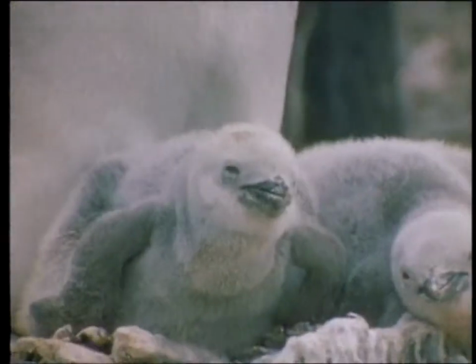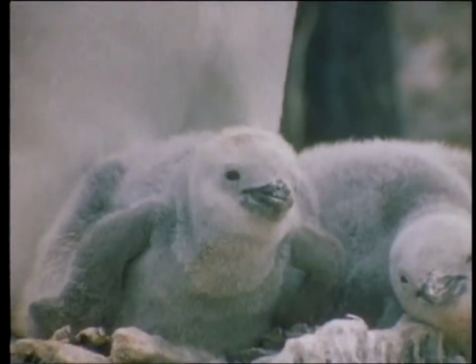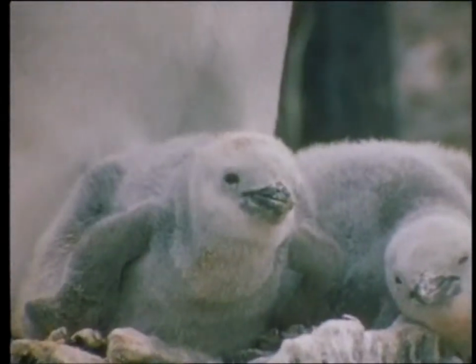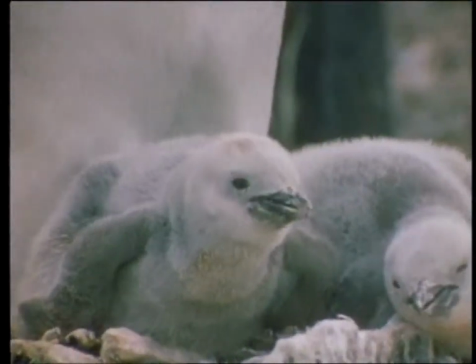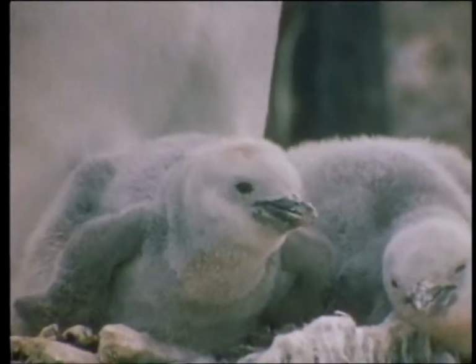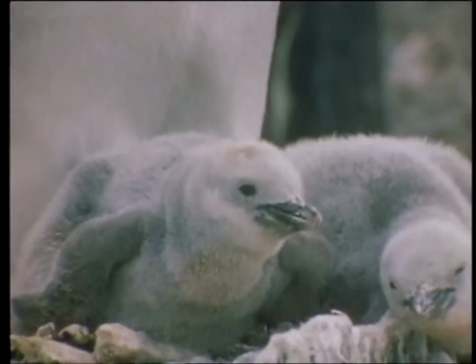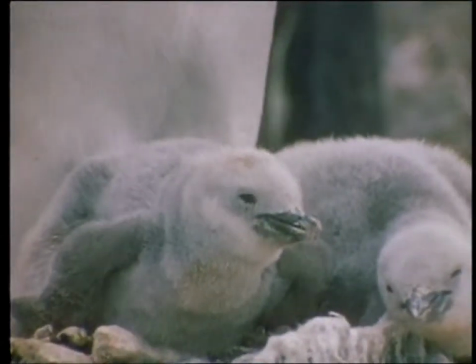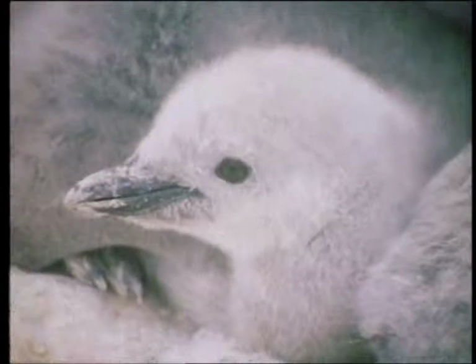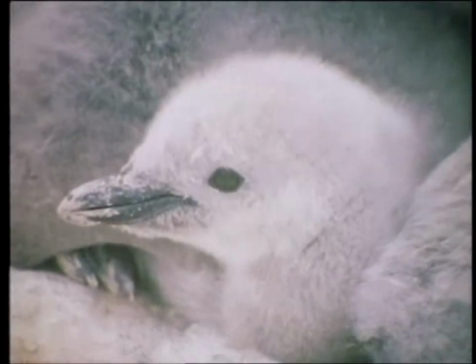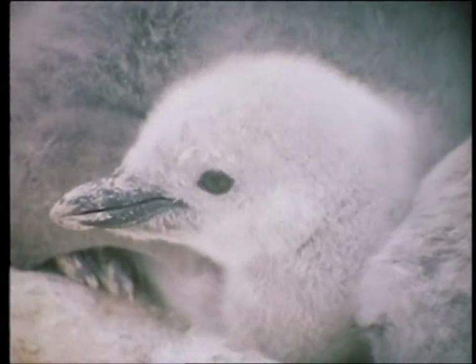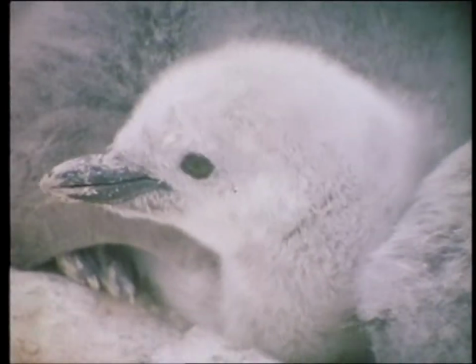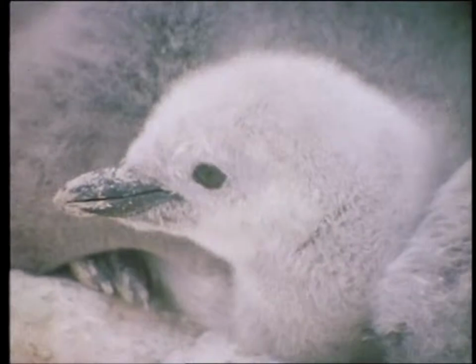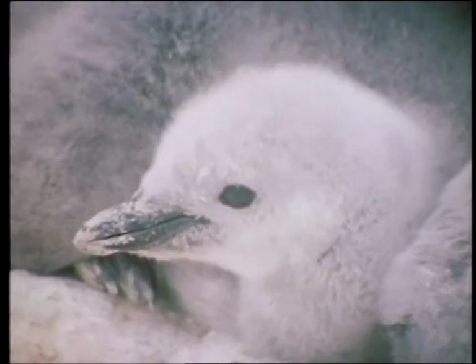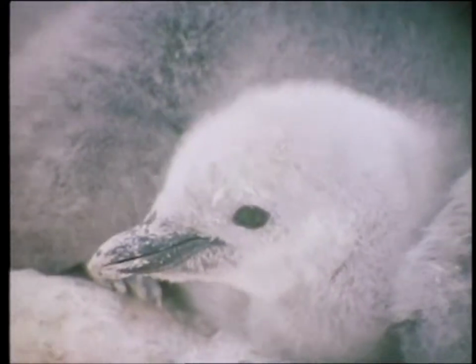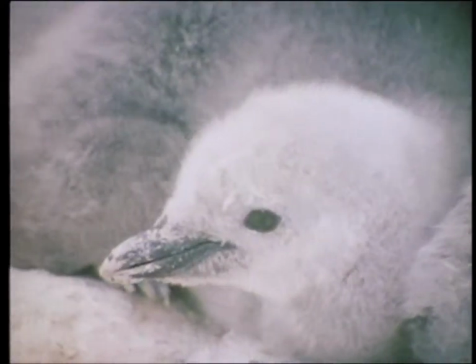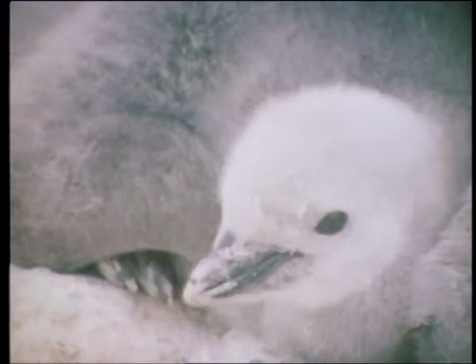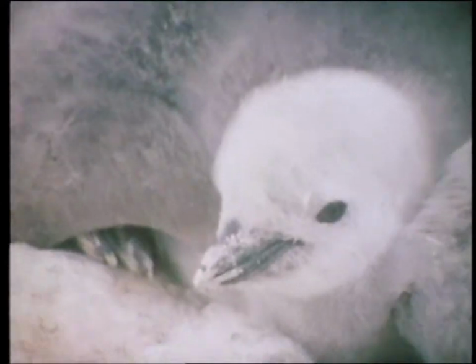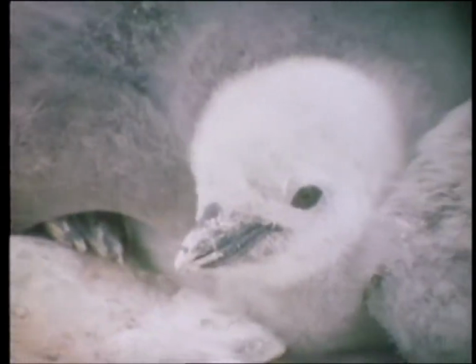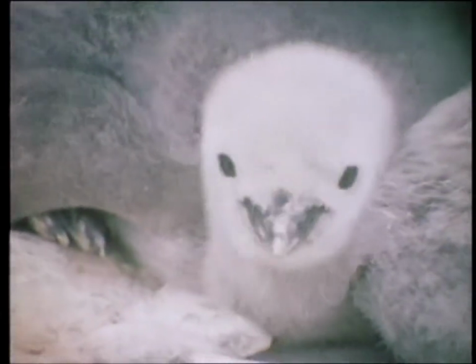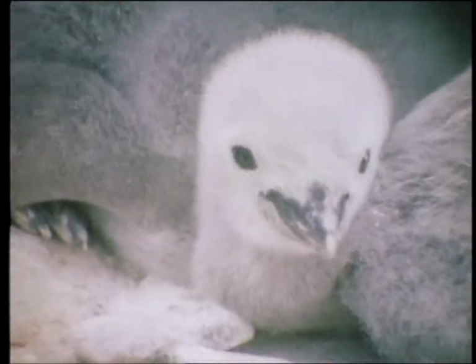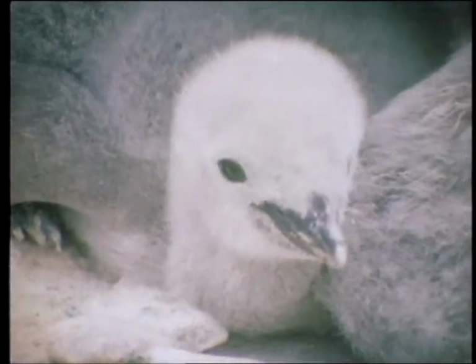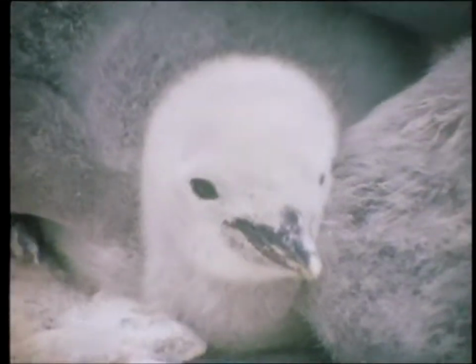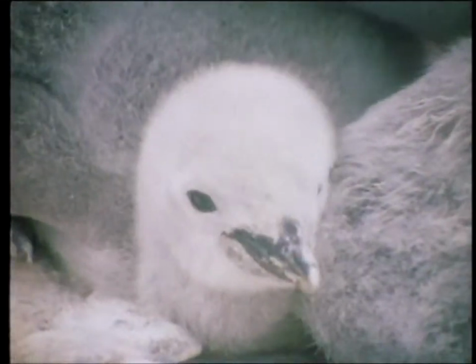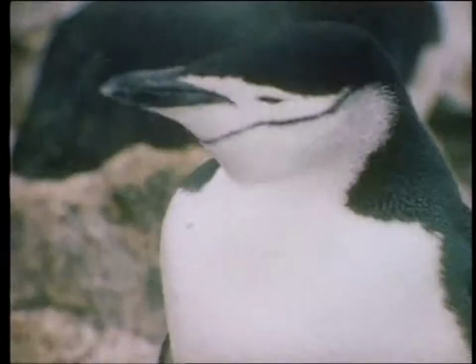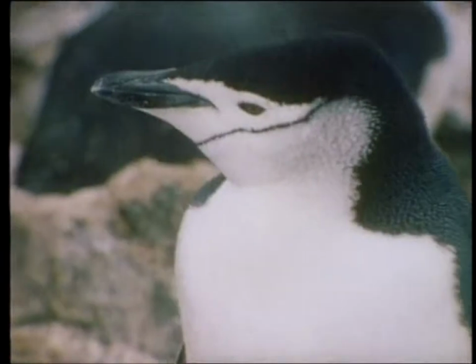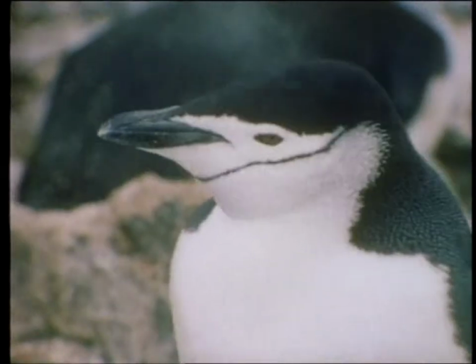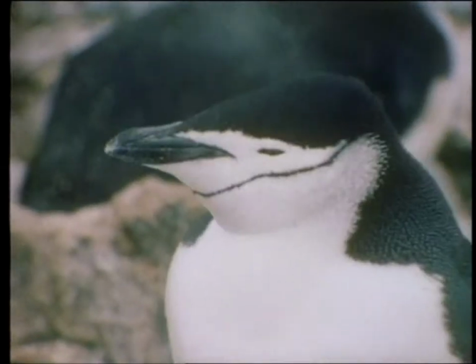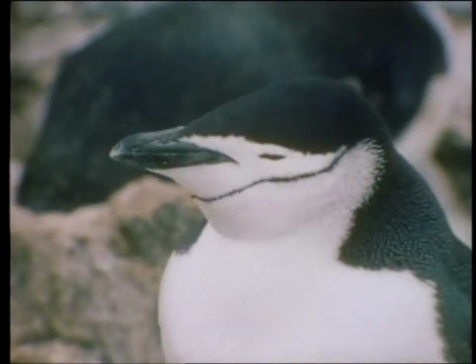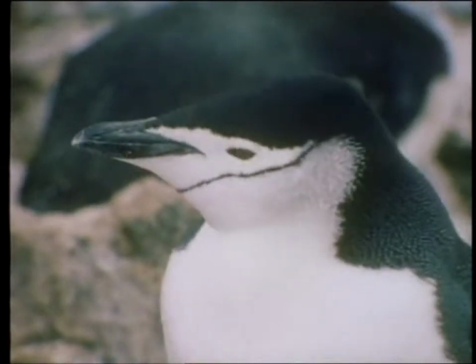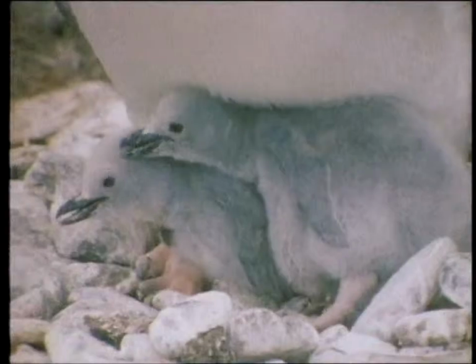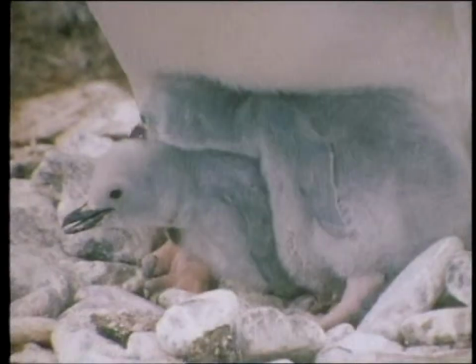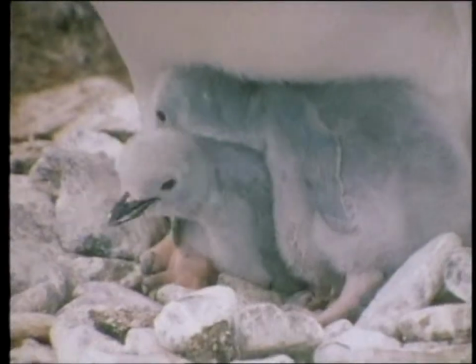The chinstrap penguin breeds later than the Adelie, but the chicks must still manage to grow up before the short summer is over and the winter arrives — another reason why it is important that the work of feeding them is shared between the male and the female.